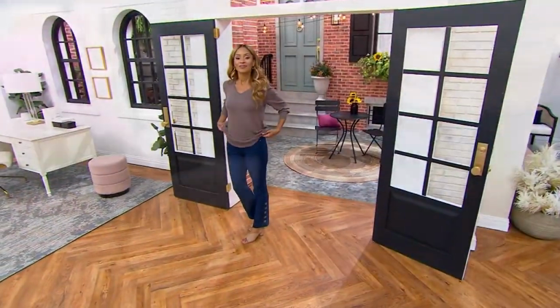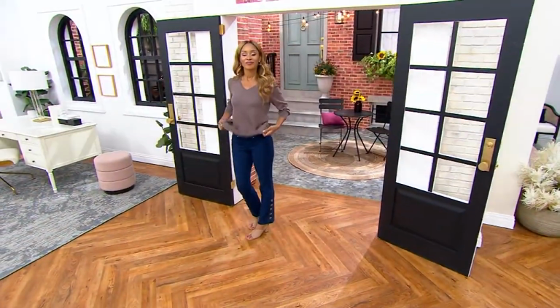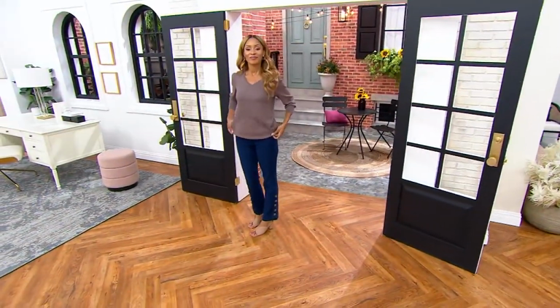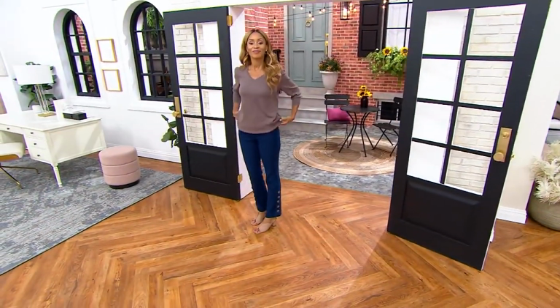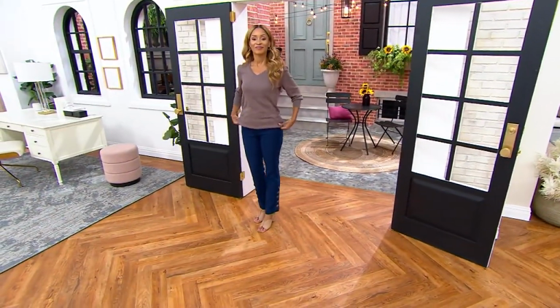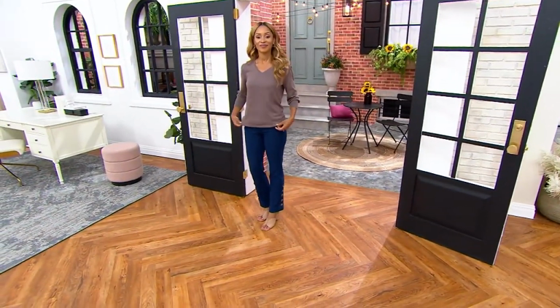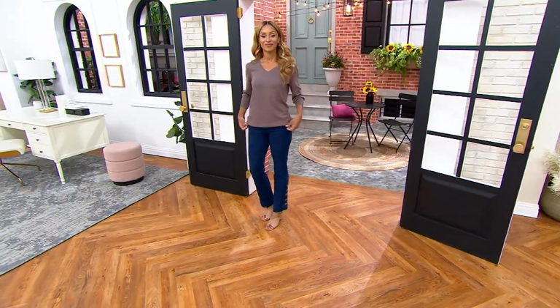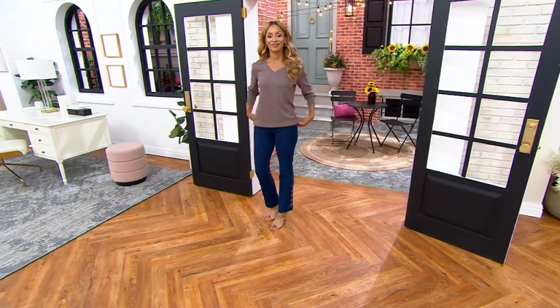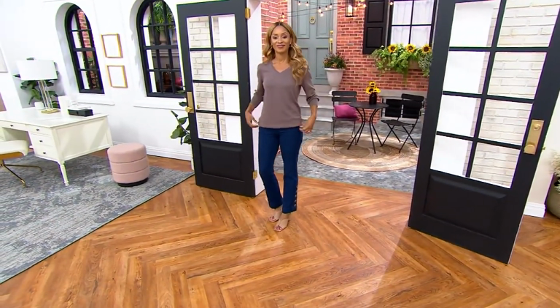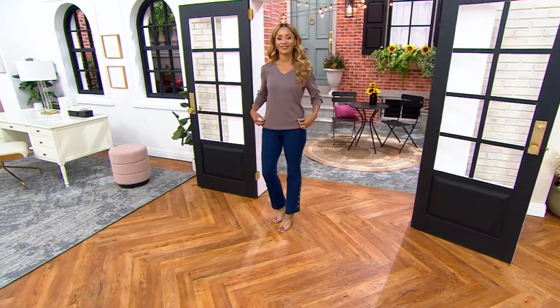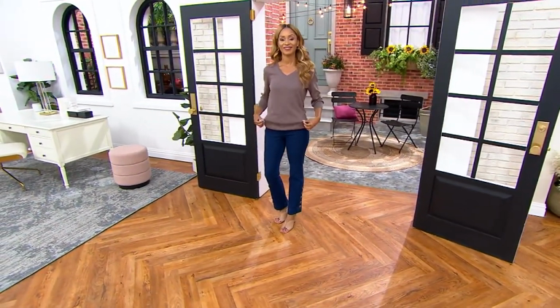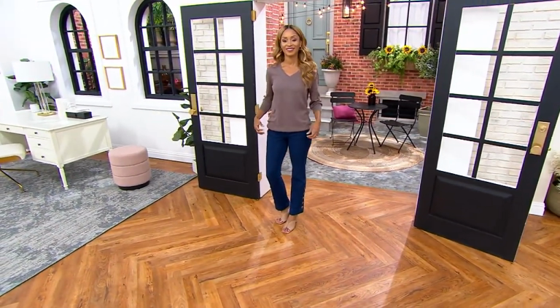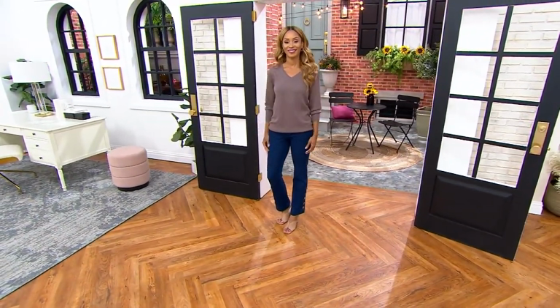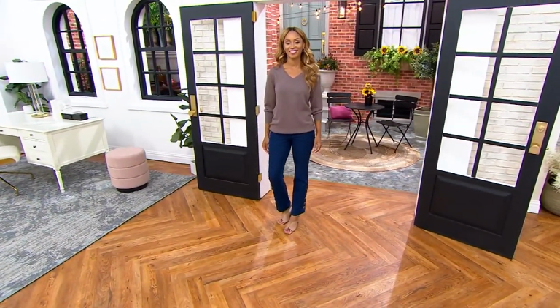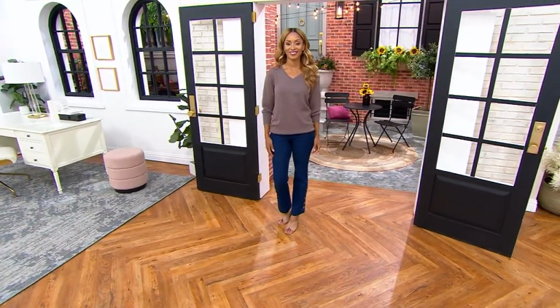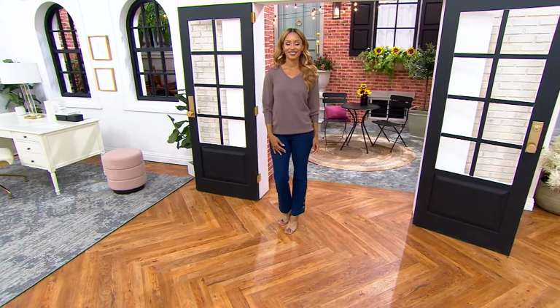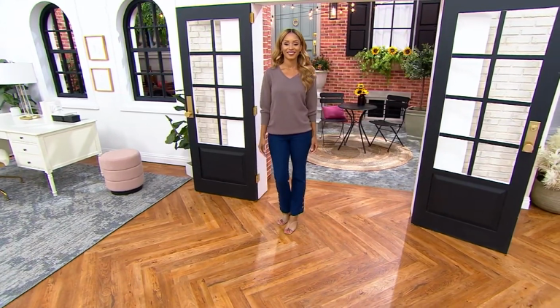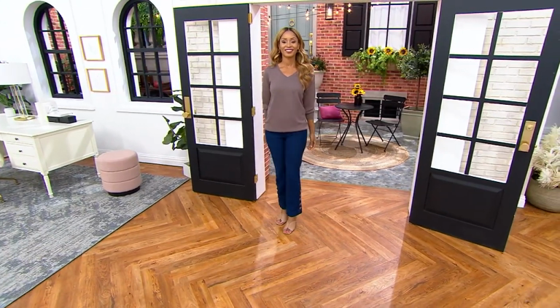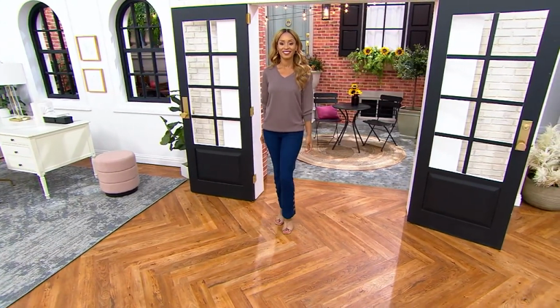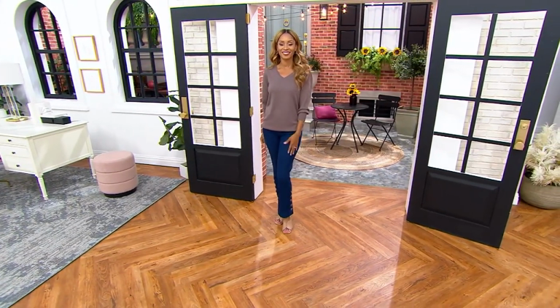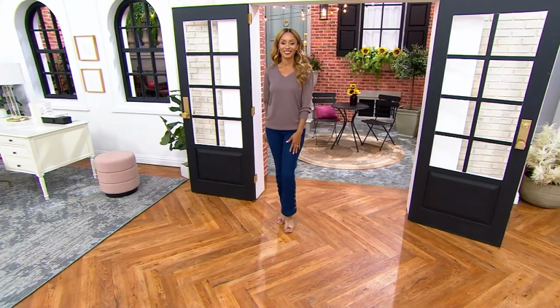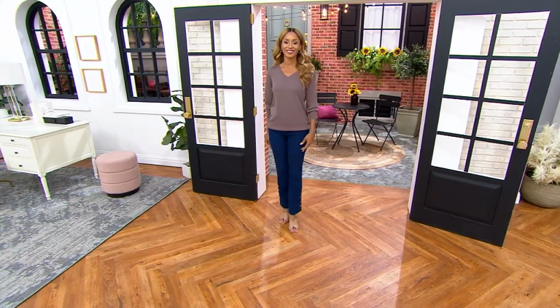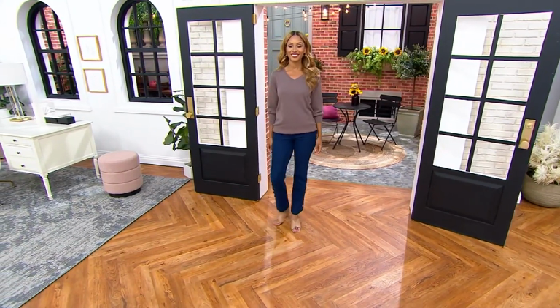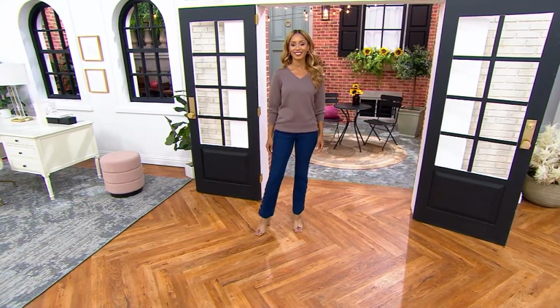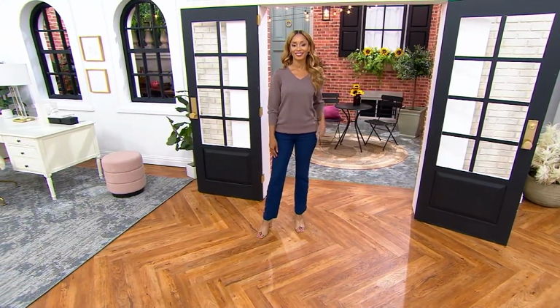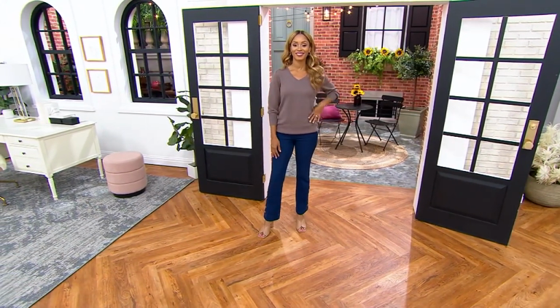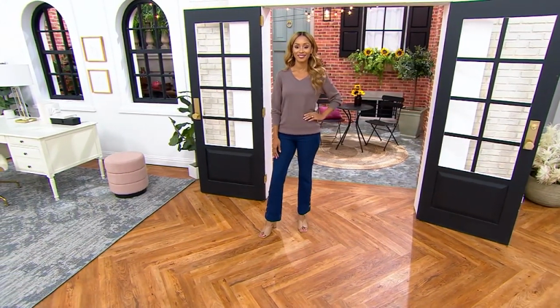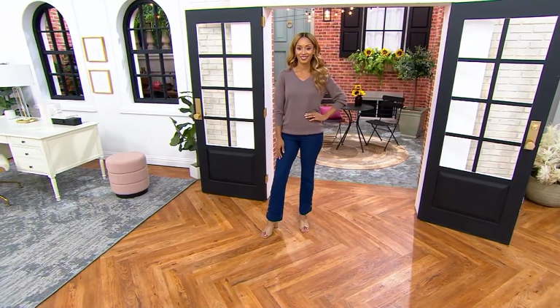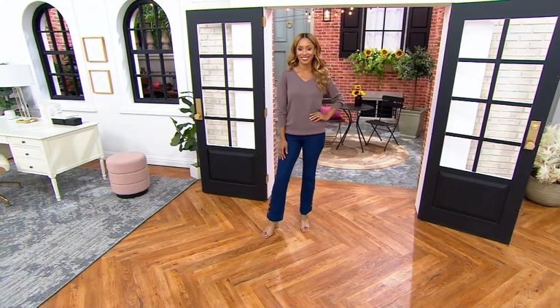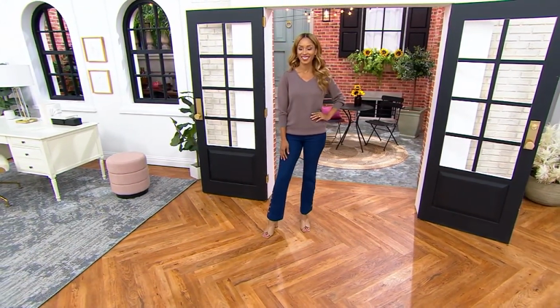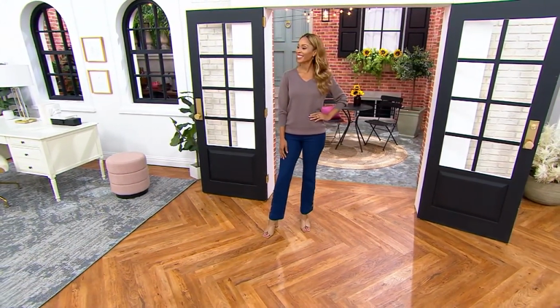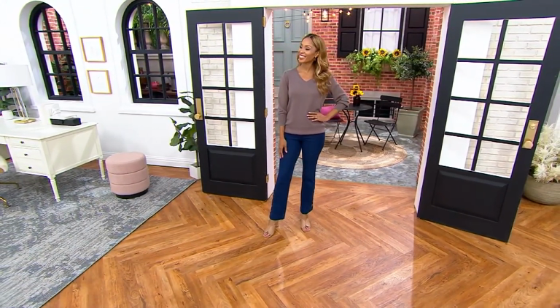Brenda's 5'8" and she is in the extra extra small. It comes in extra extra small through 3X. That color is stunning on you — you have to have it.